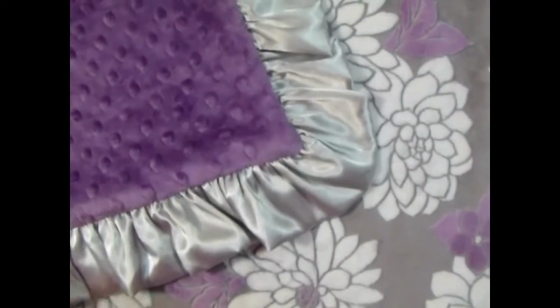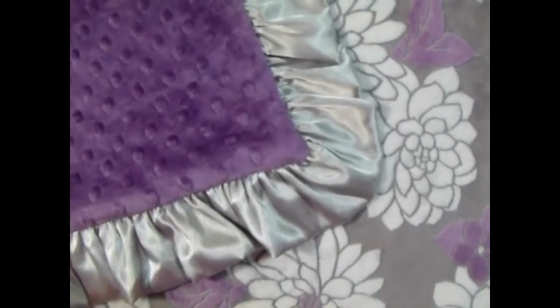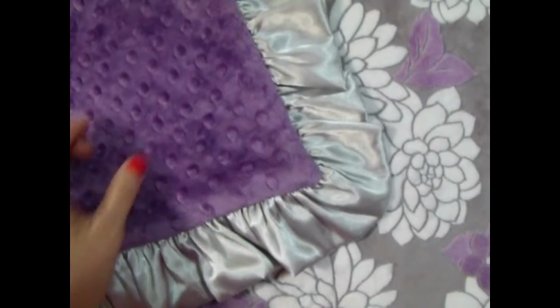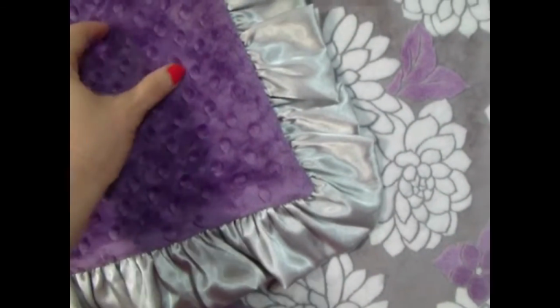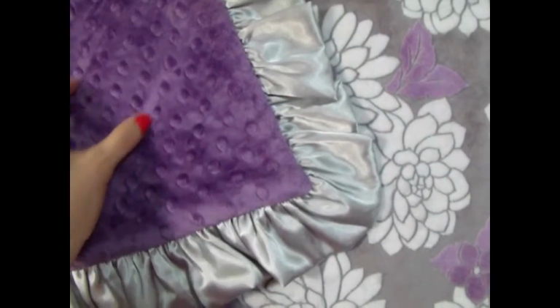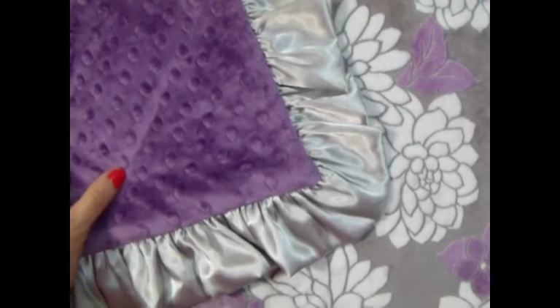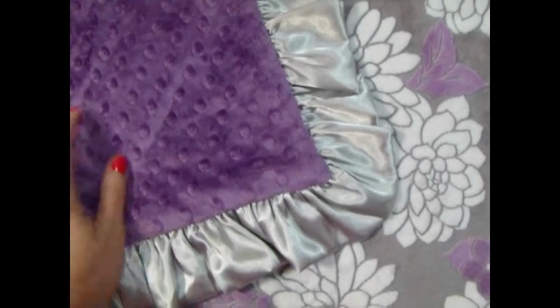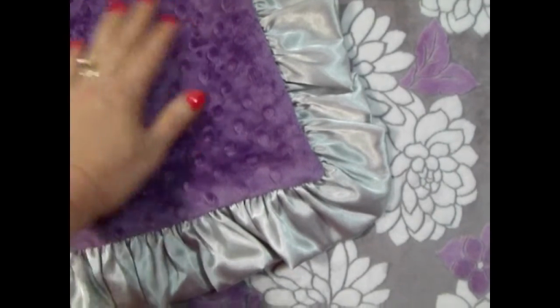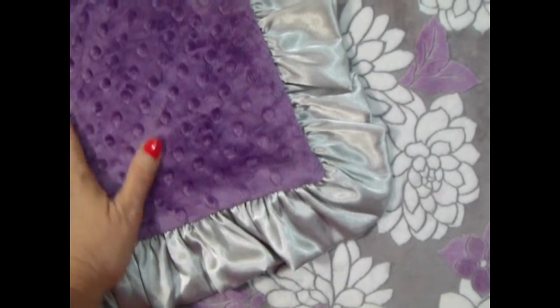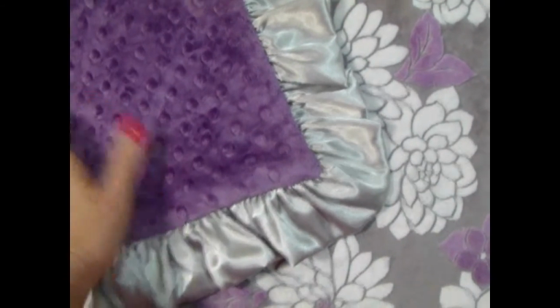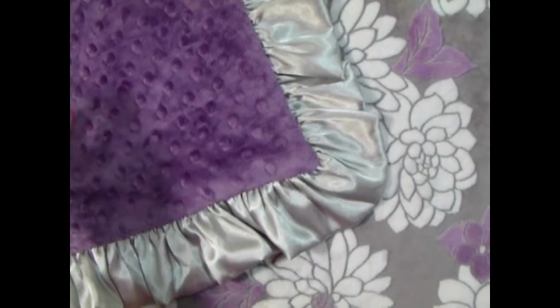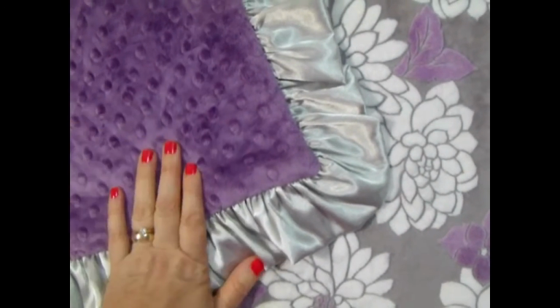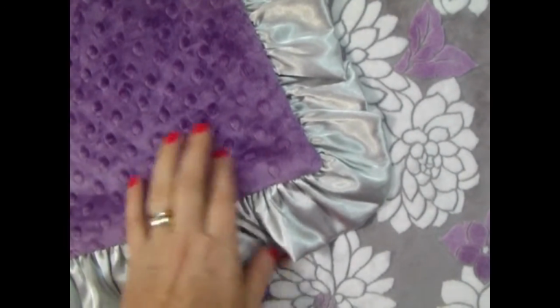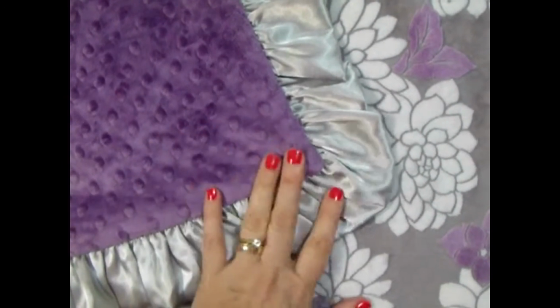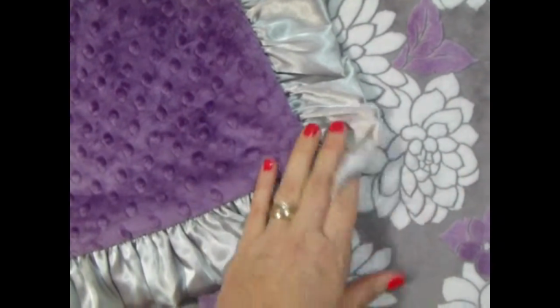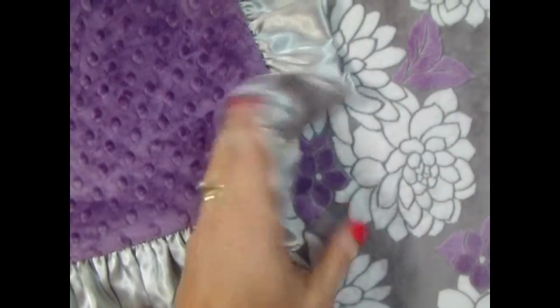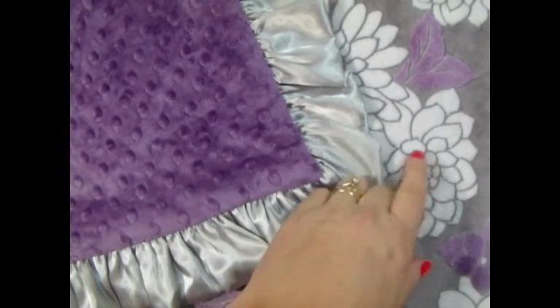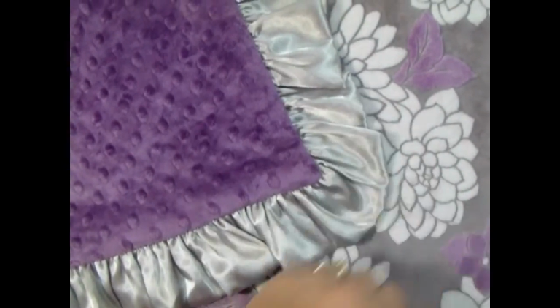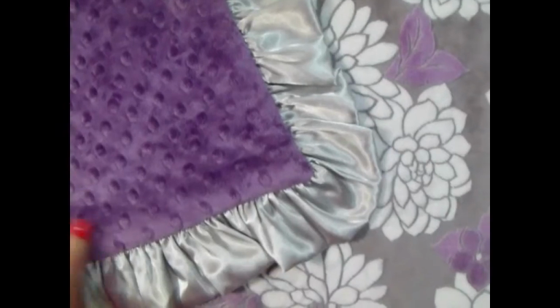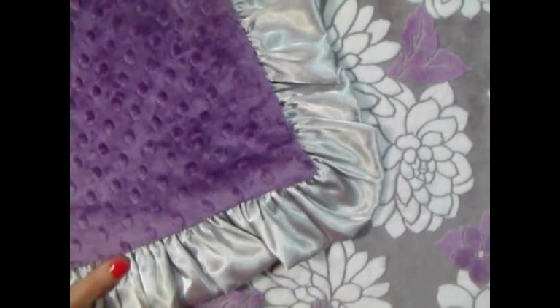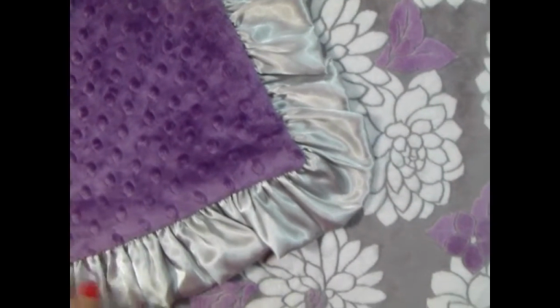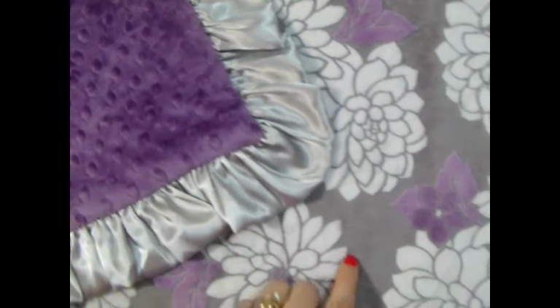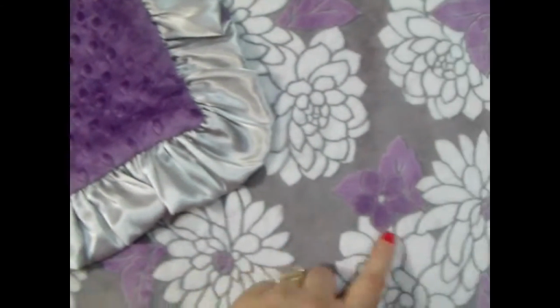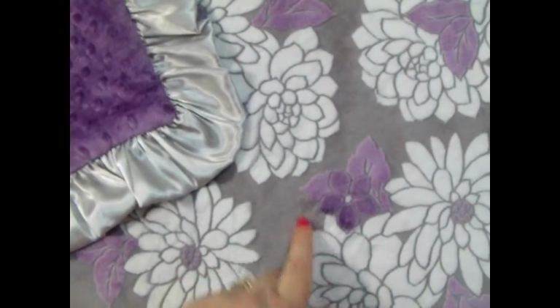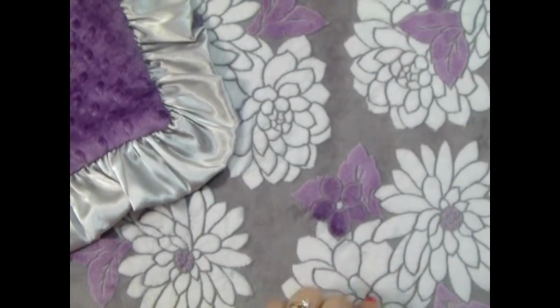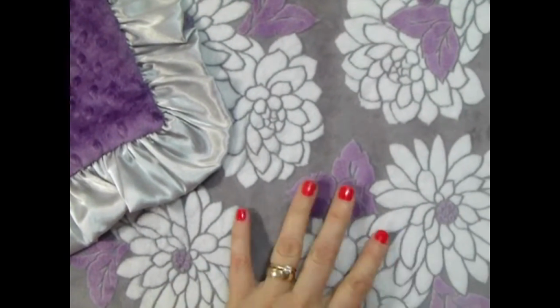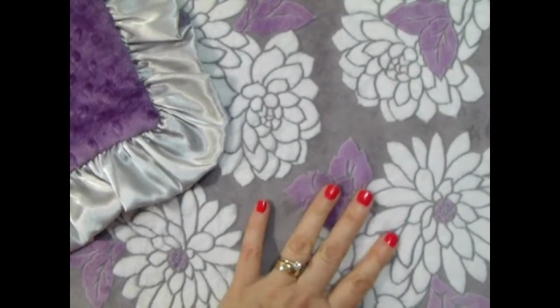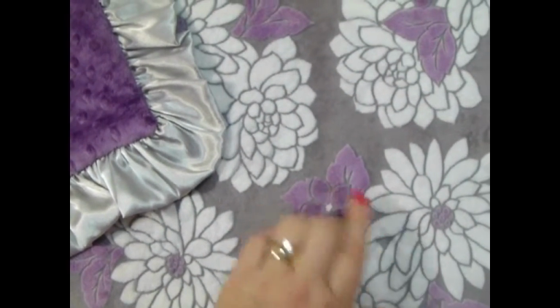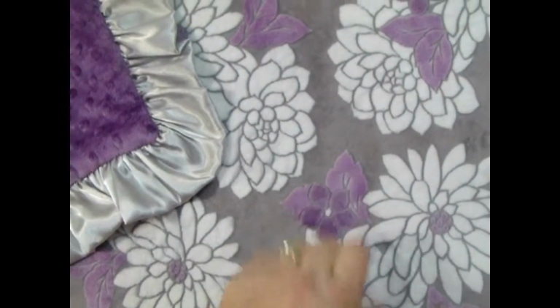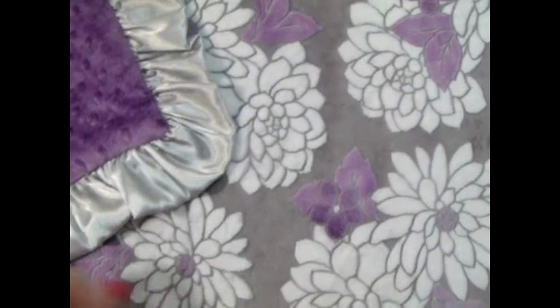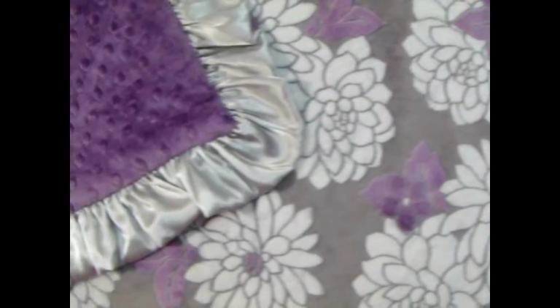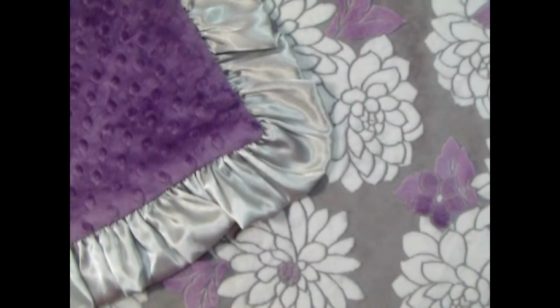We can put the name in silver on the orchid side — that's my preference — but we'll do it the way you want. We can also do it in cream, or another fun way is to put it on the printed side in the orchid color. We've done lots of blankets that way.